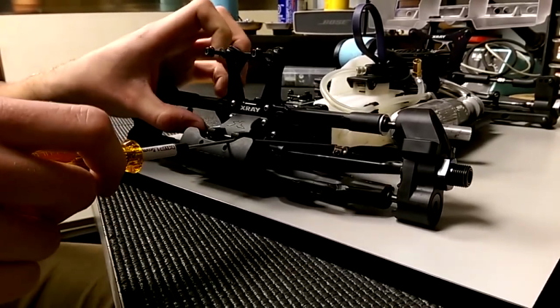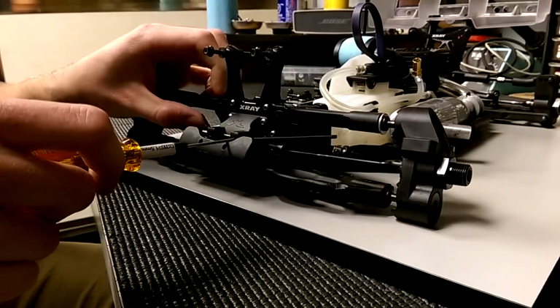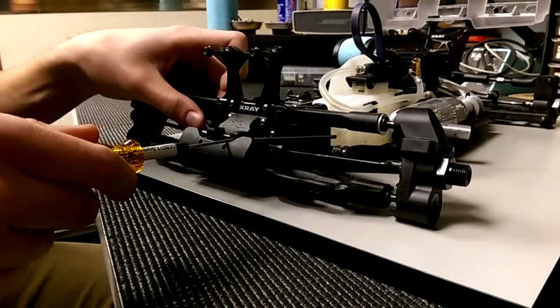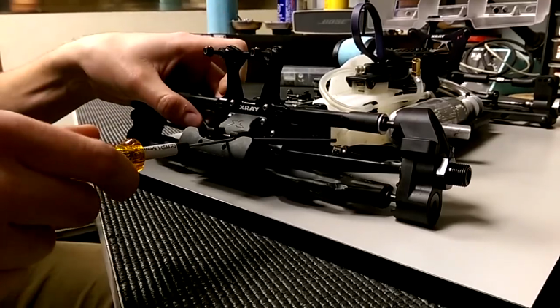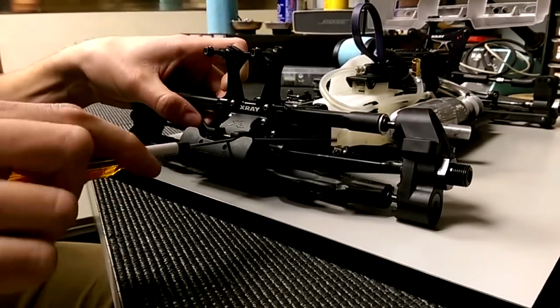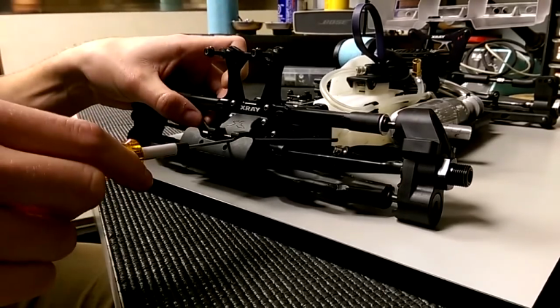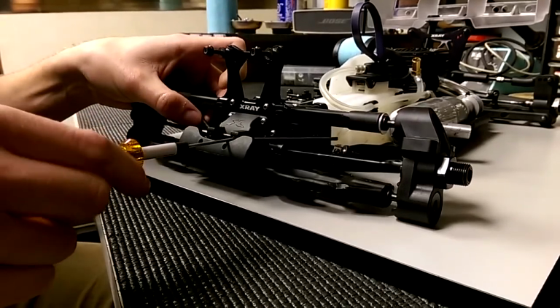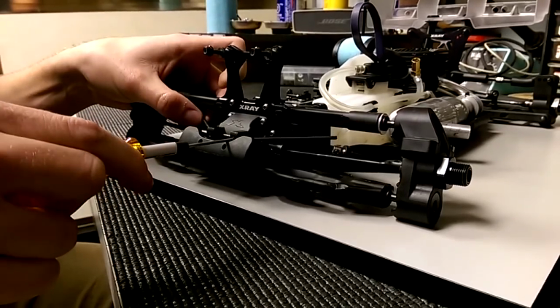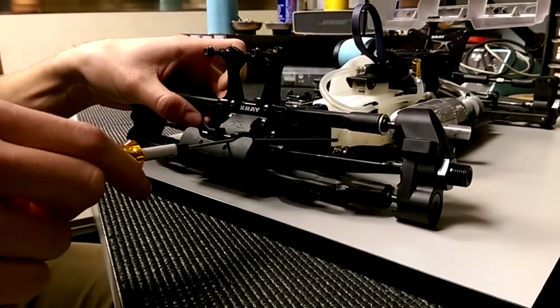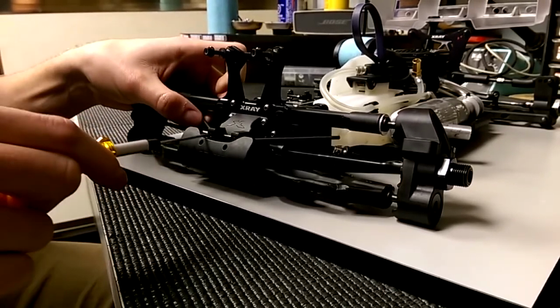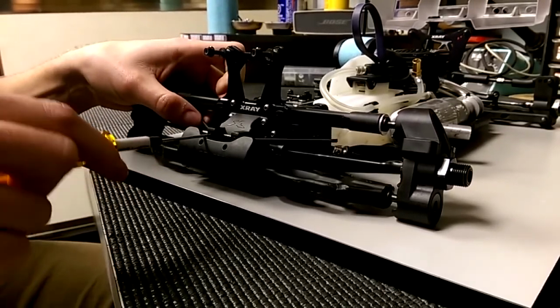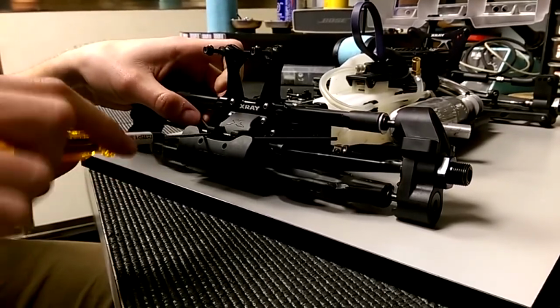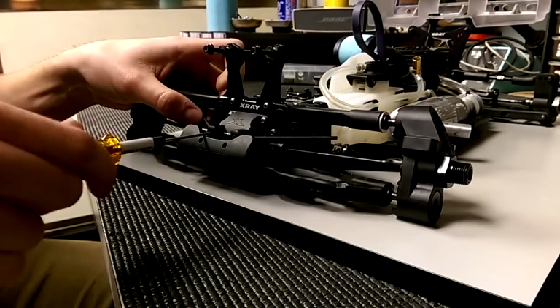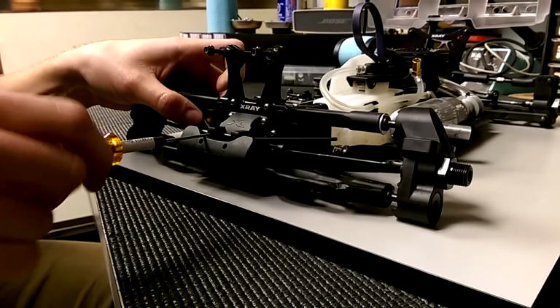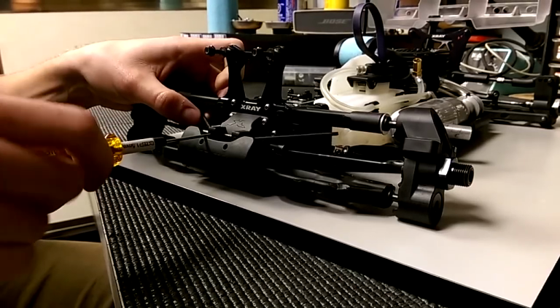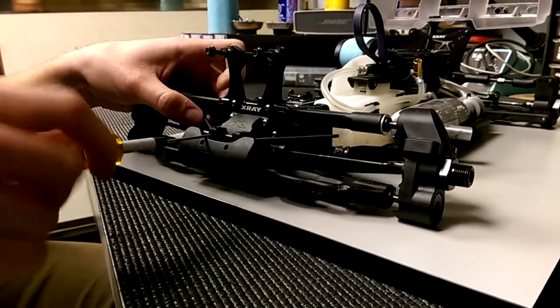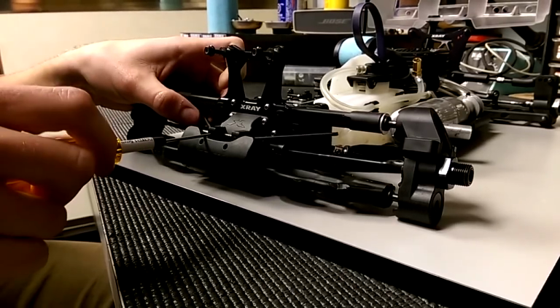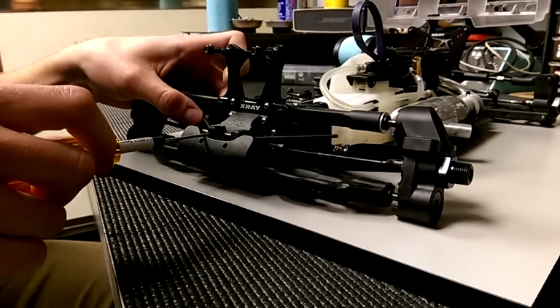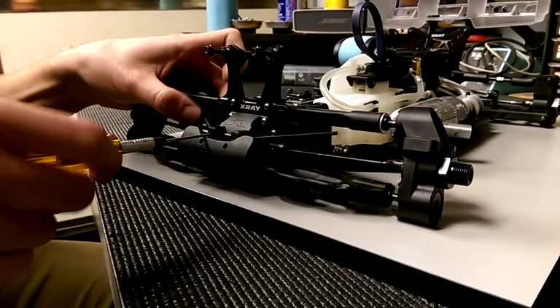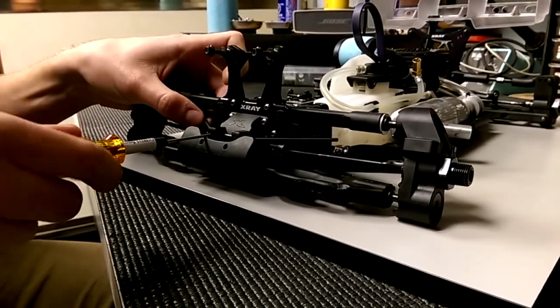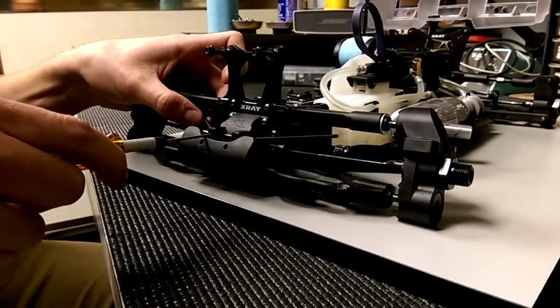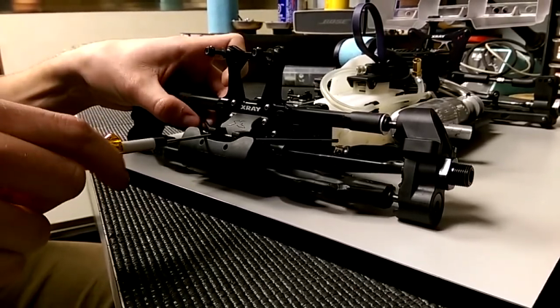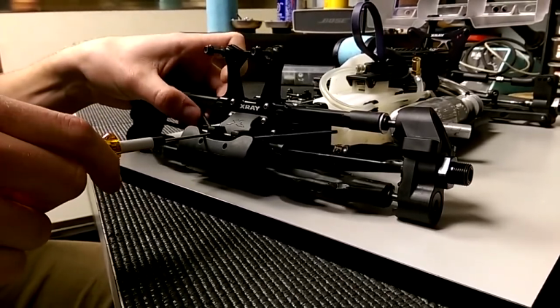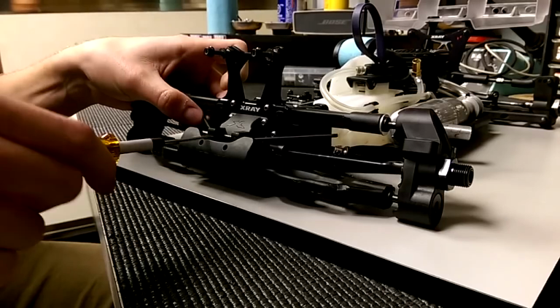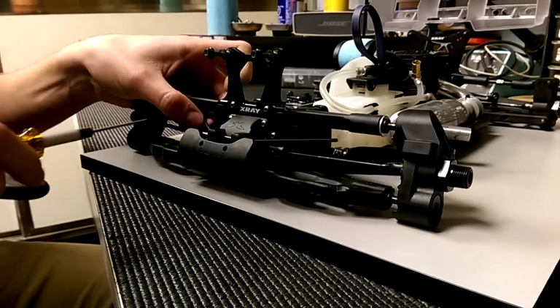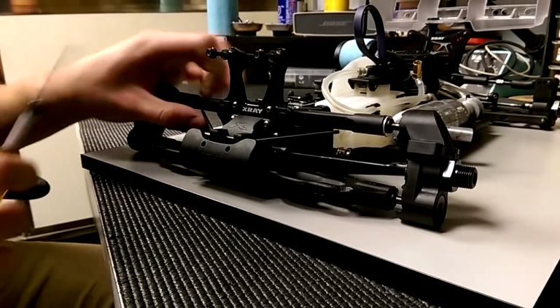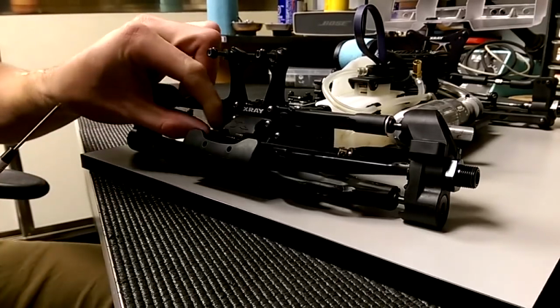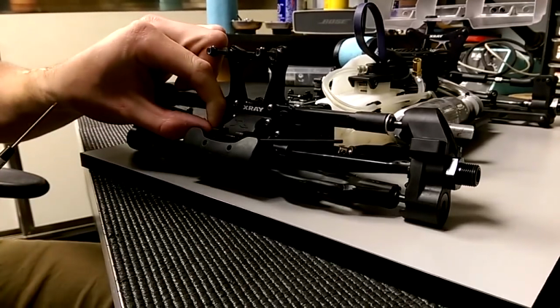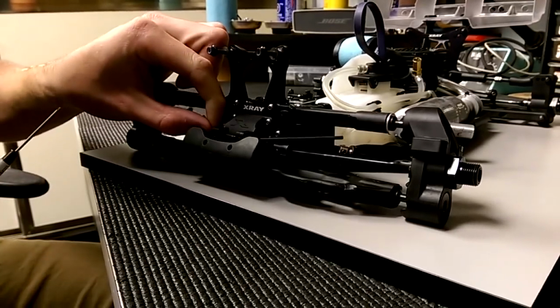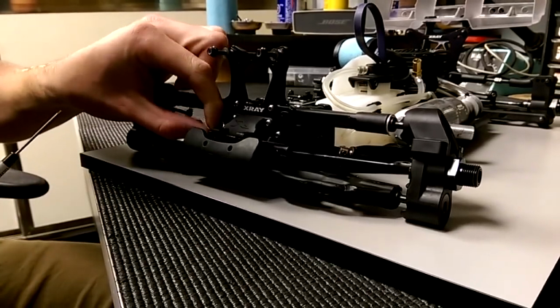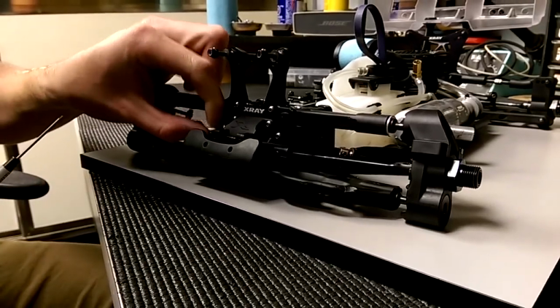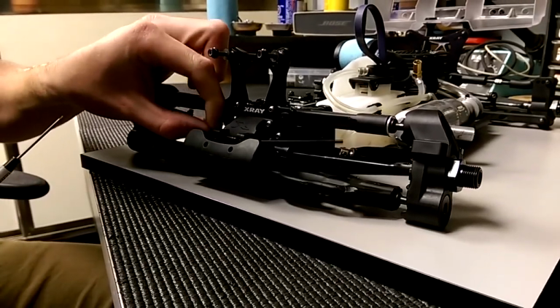There we go. So if that's too tight, I'm going to back it off just to where it moves free. And I'll go to the other side and go until it's too tight again so it sticks, and back it off until it's free. So then you can move side to side a little bit and it's free this way.